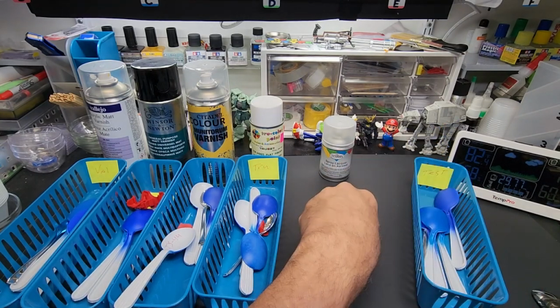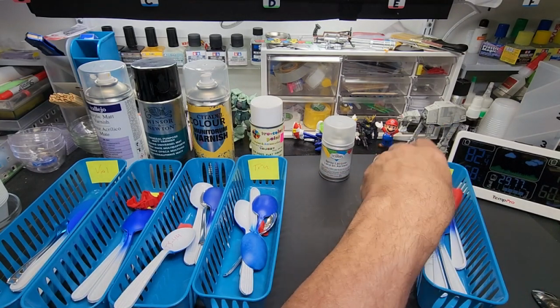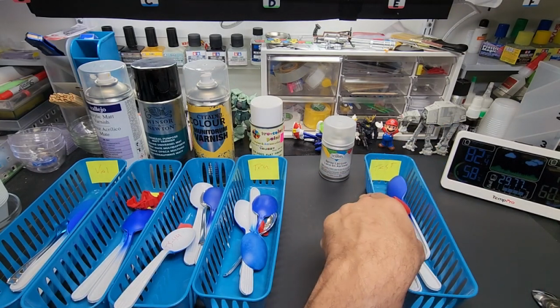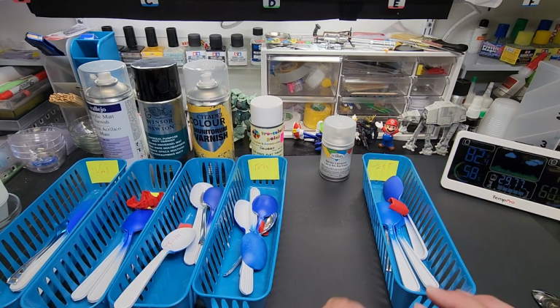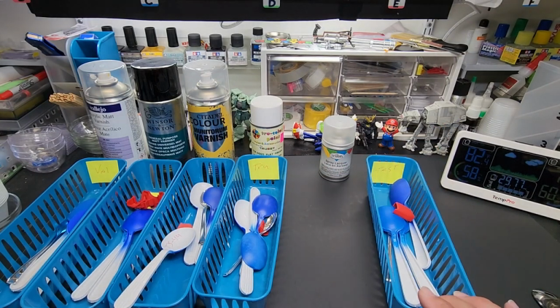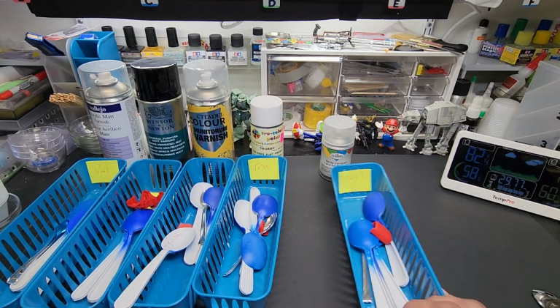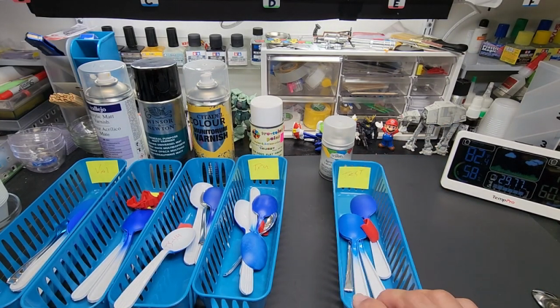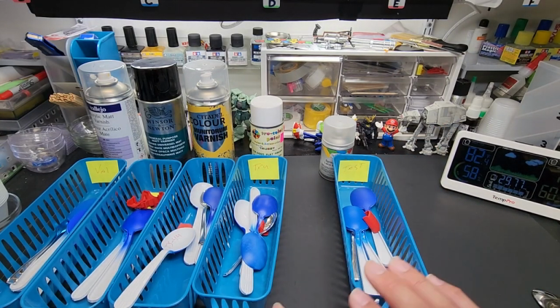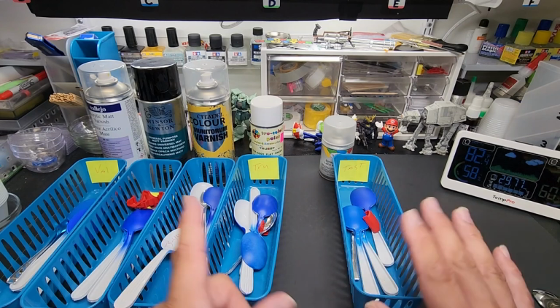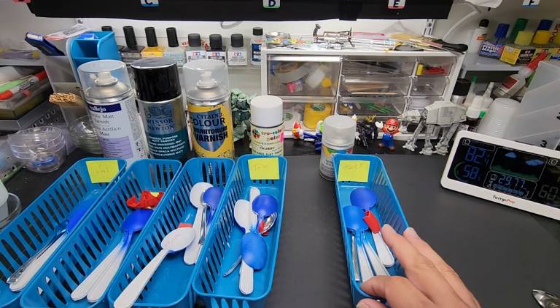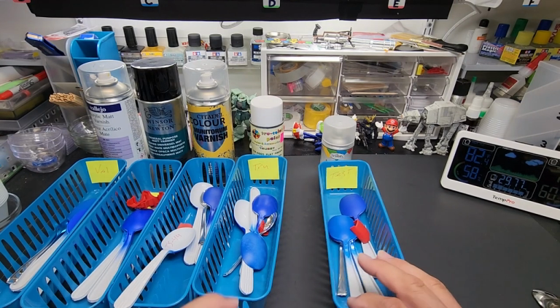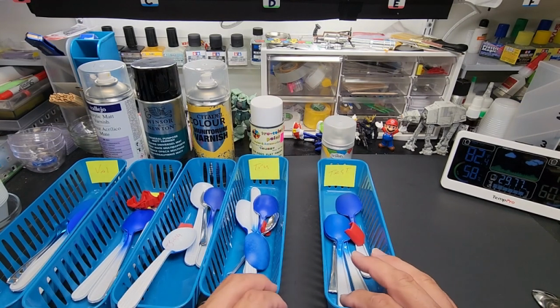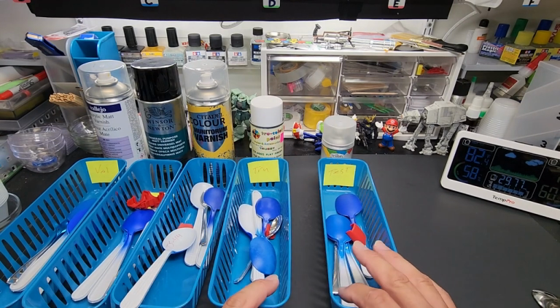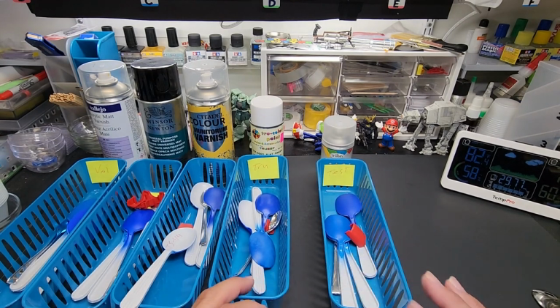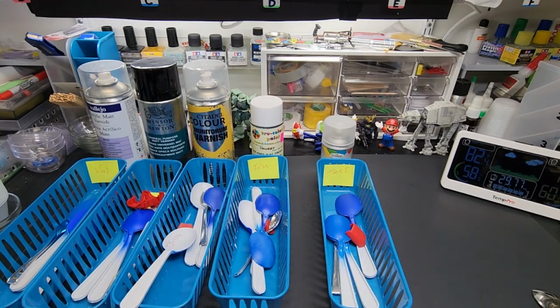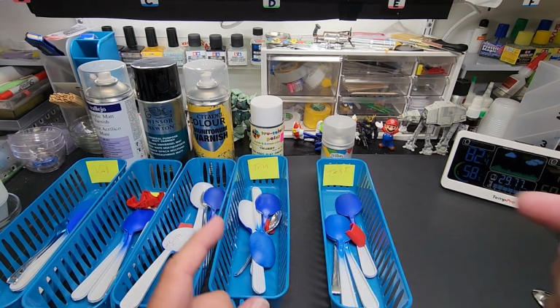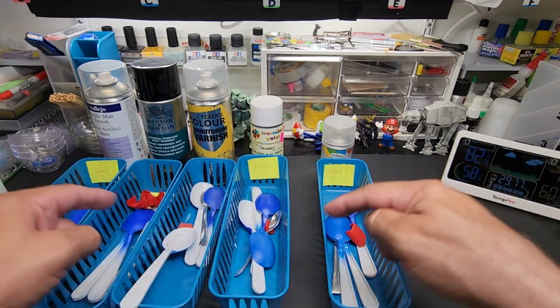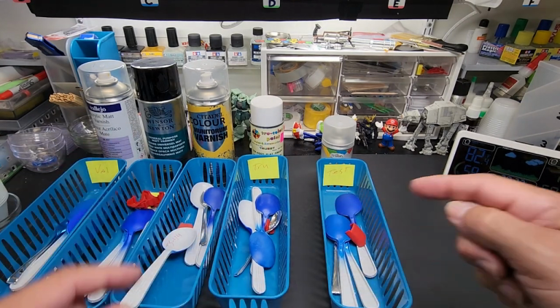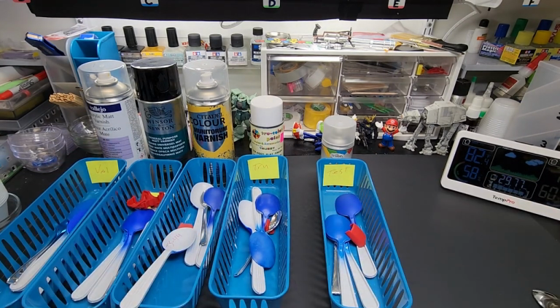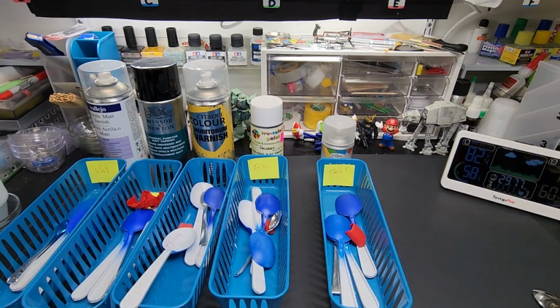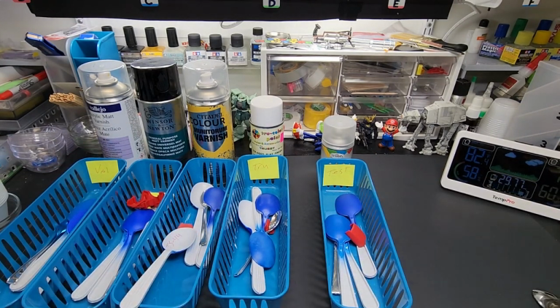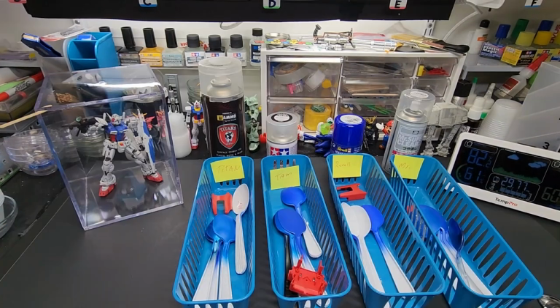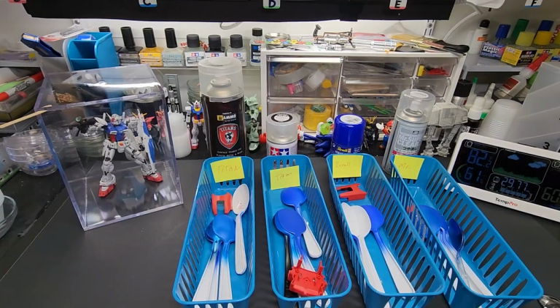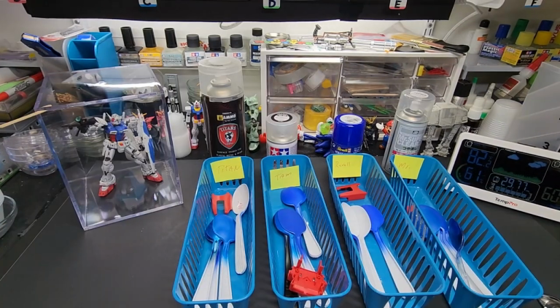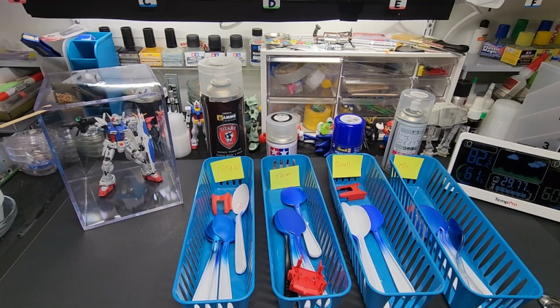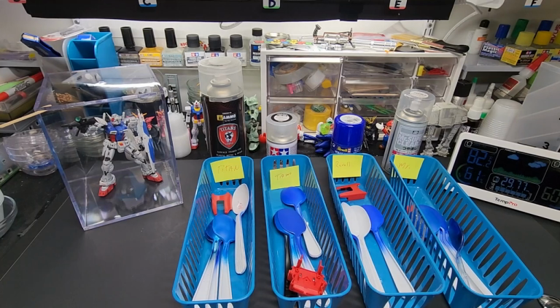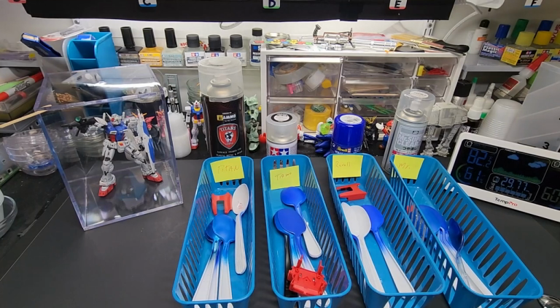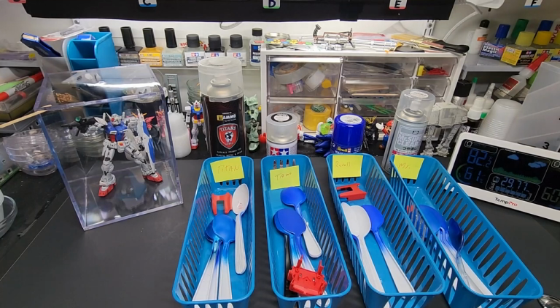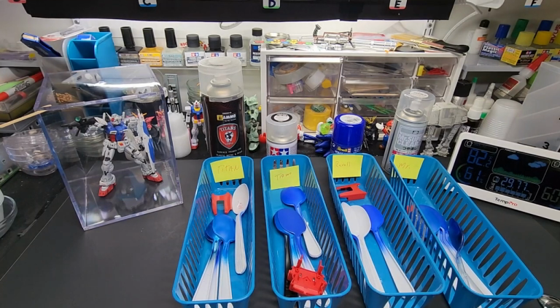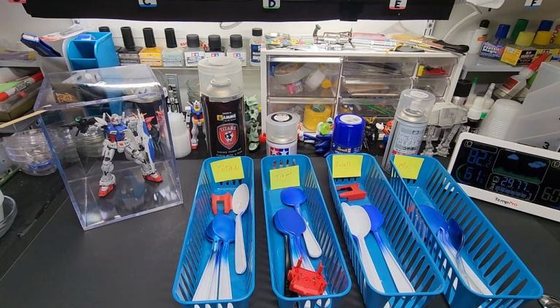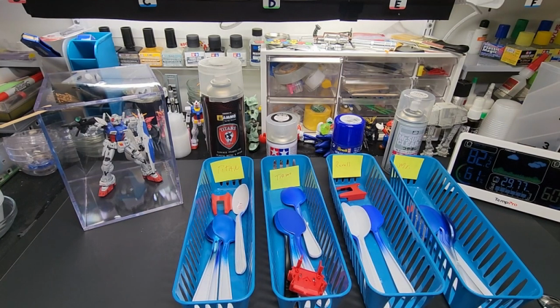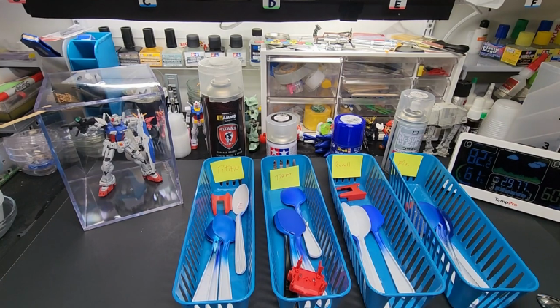That's the first five. Let me get the next four and we'll wrap this up.